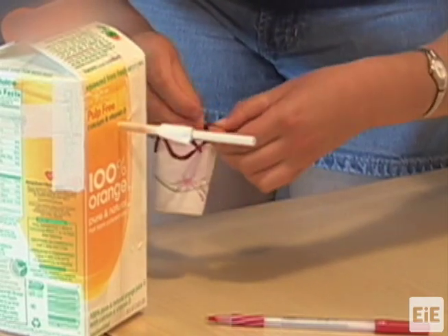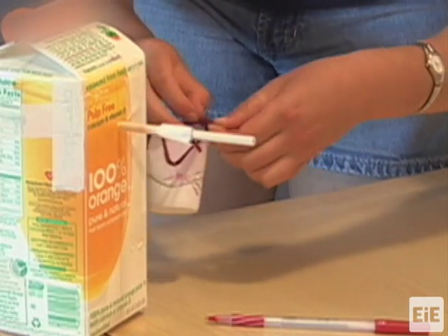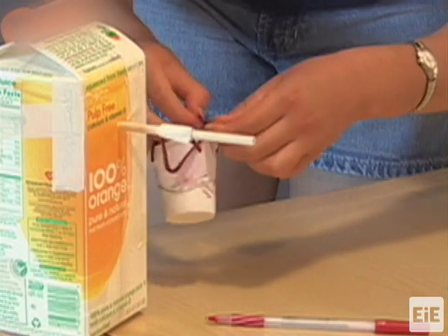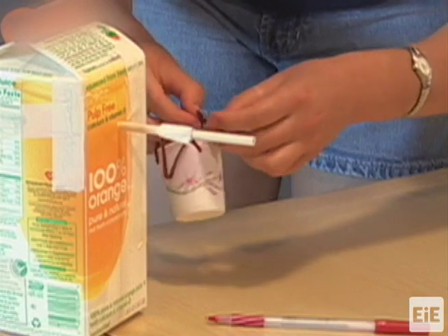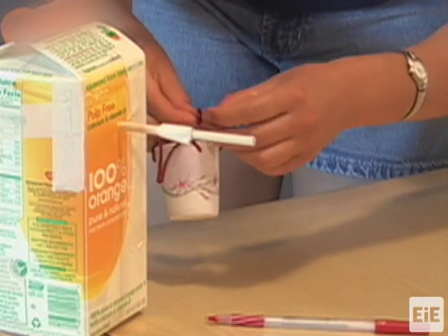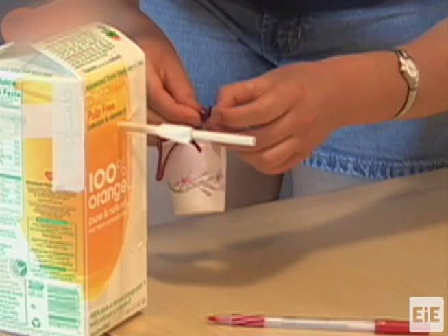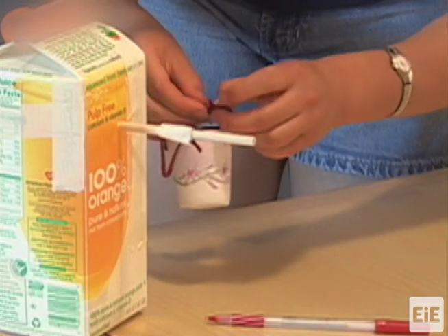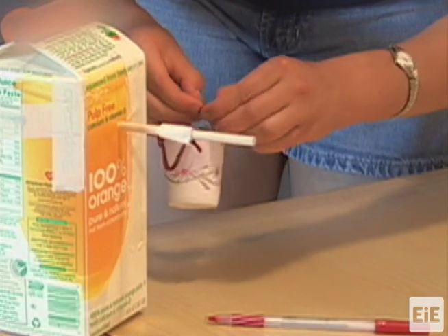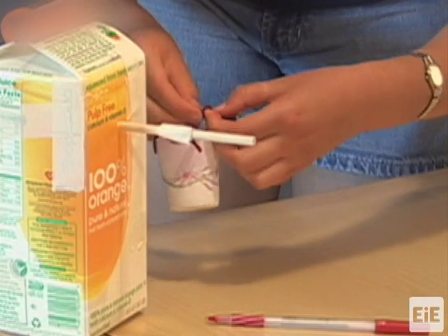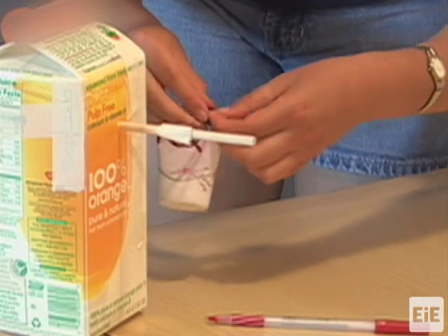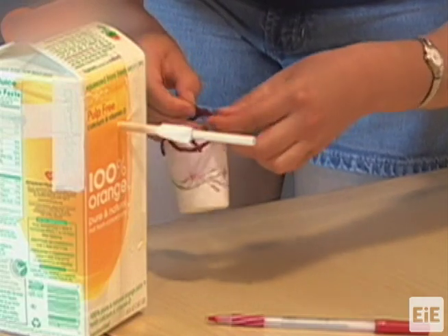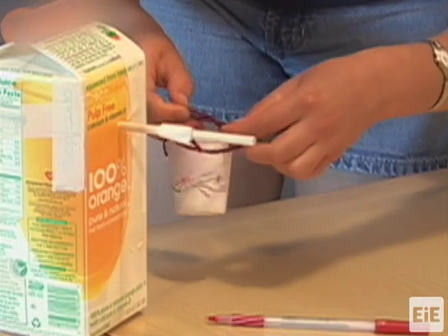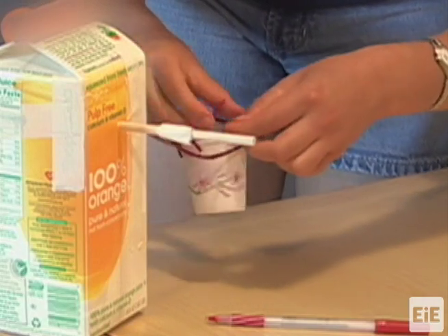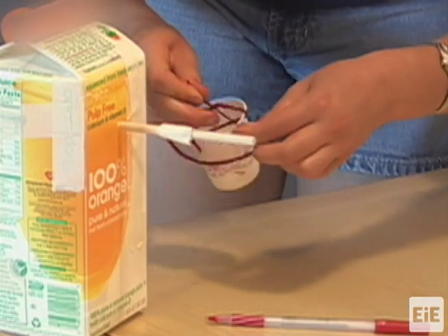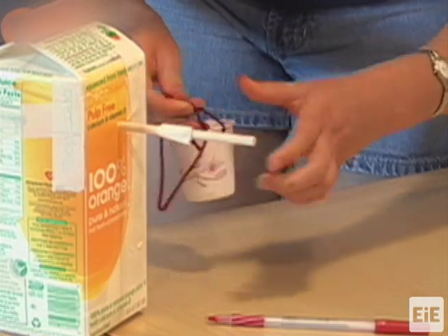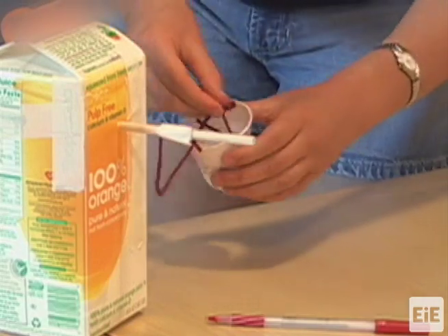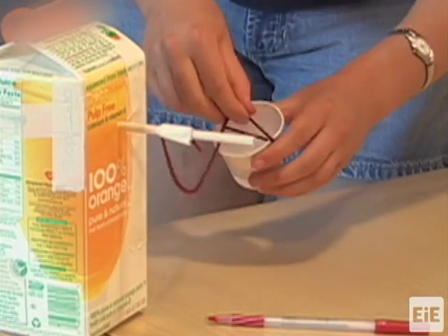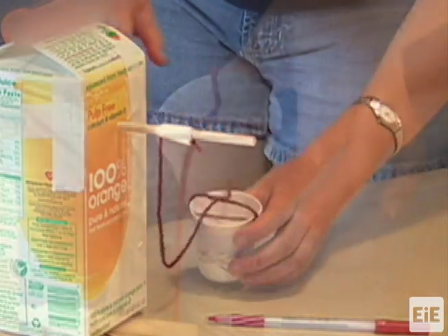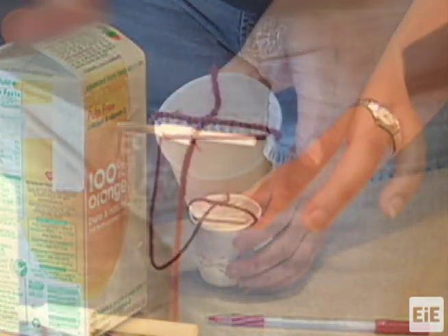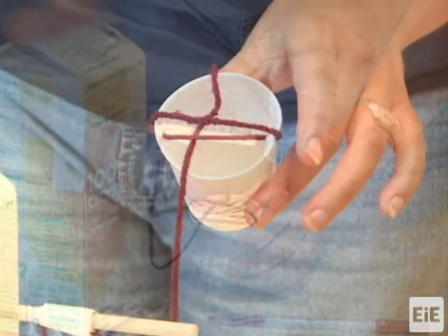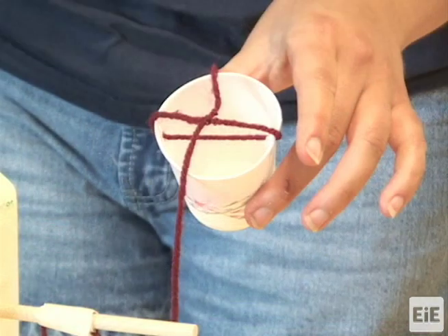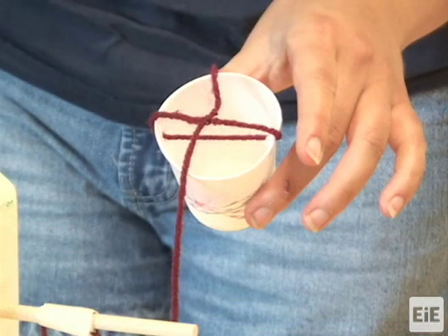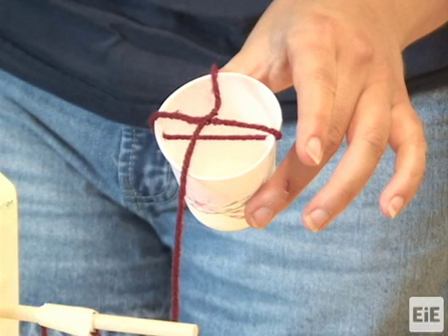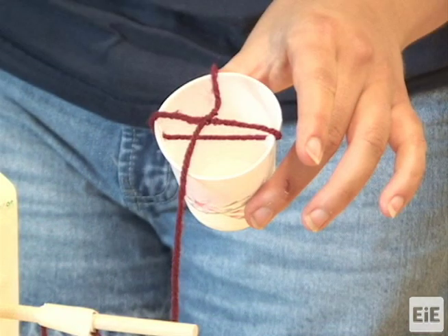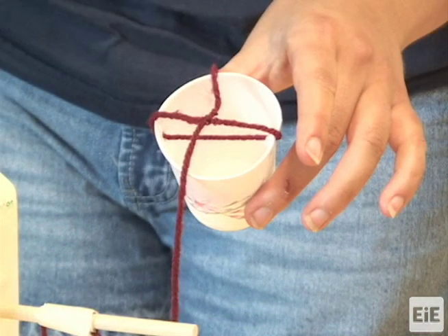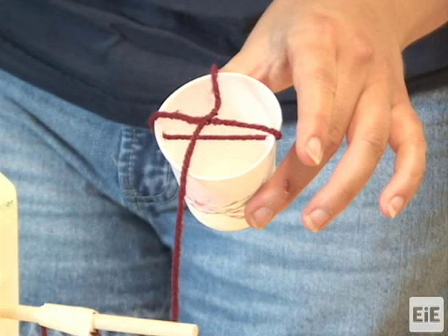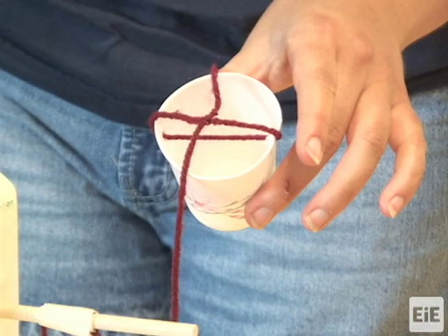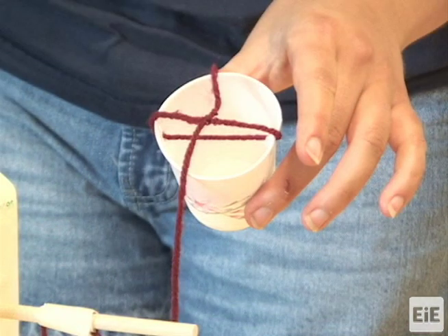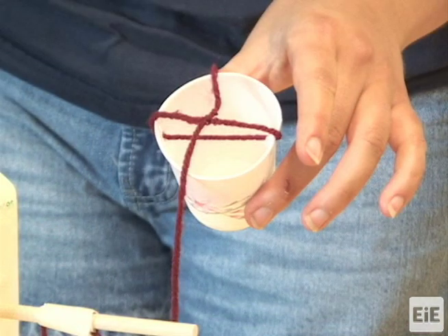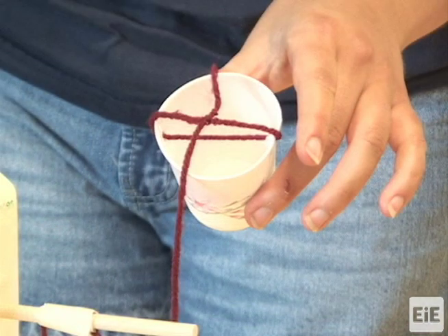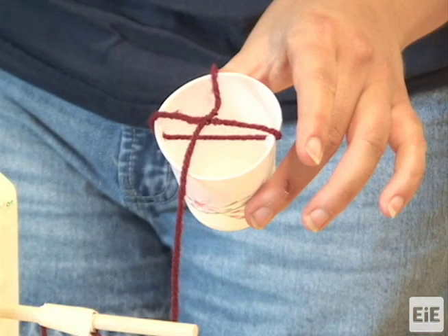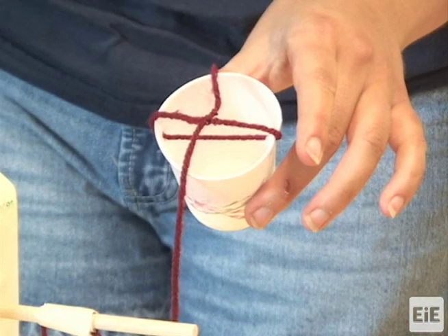Make sure the knot is centered so the cup will hang parallel to the ground.